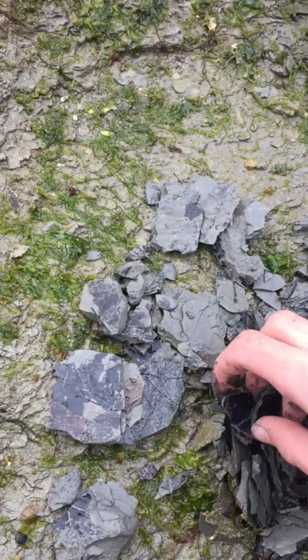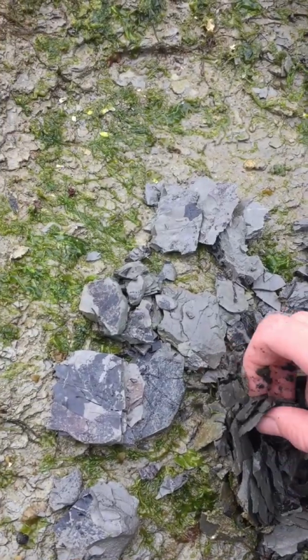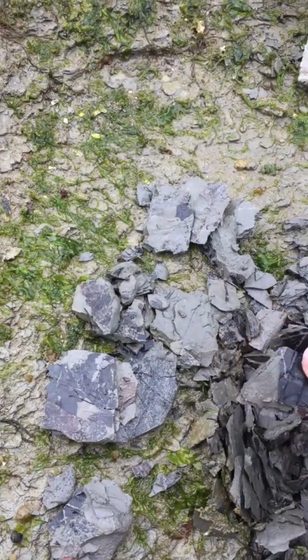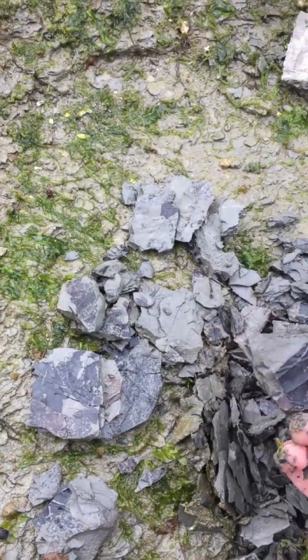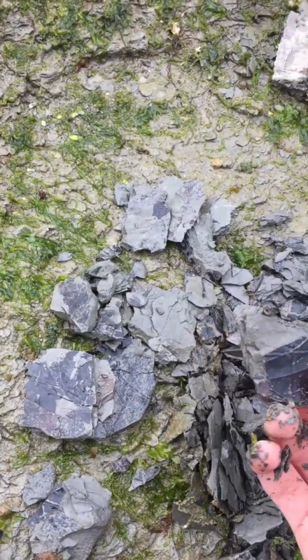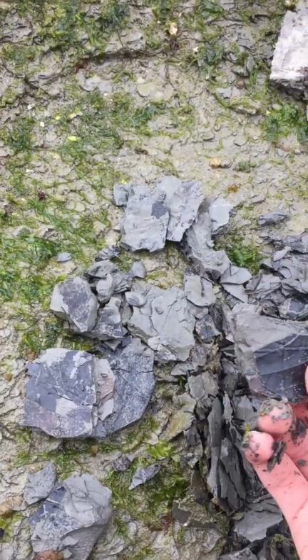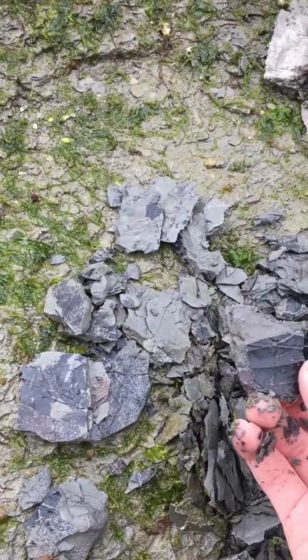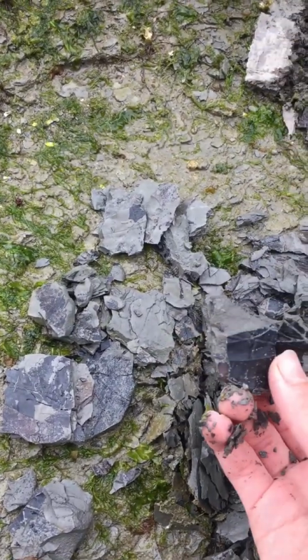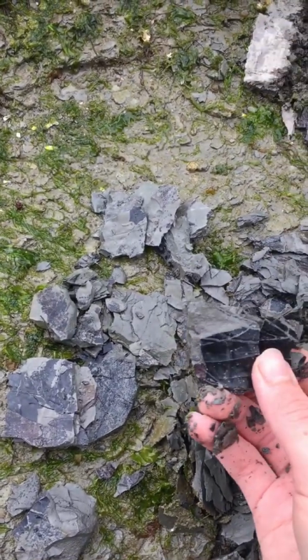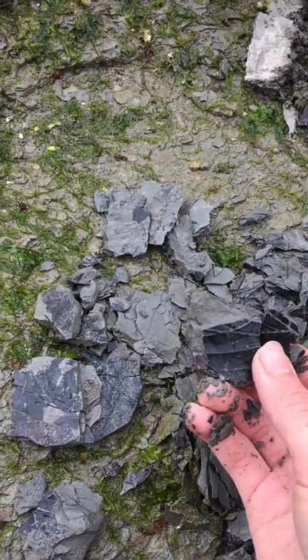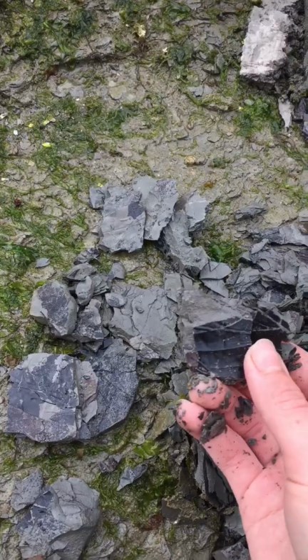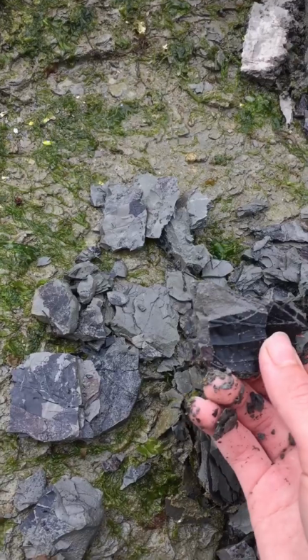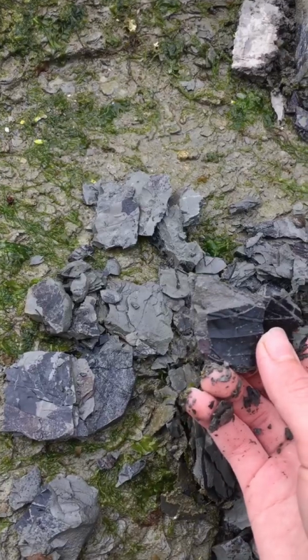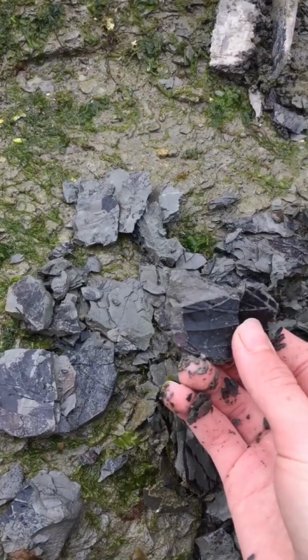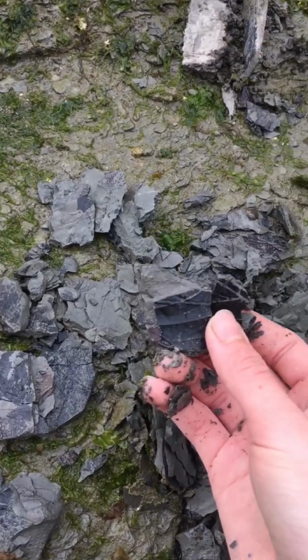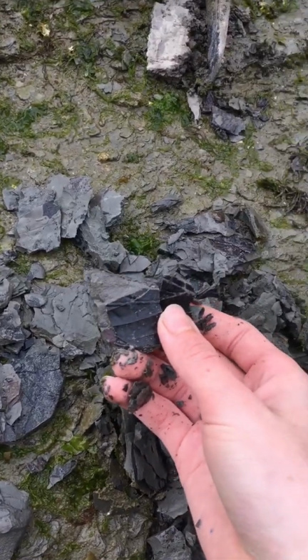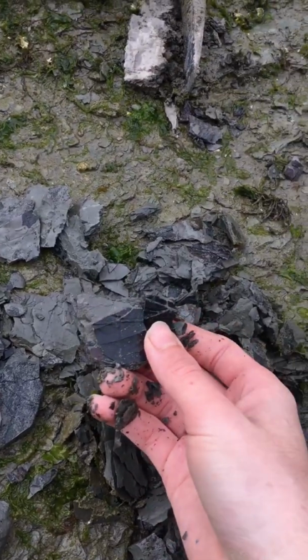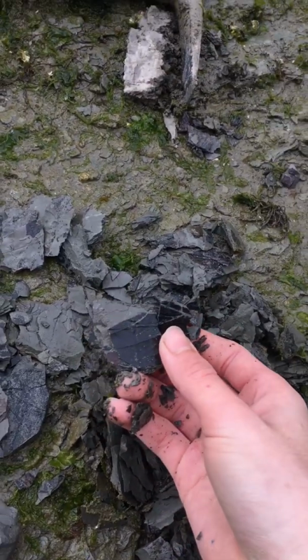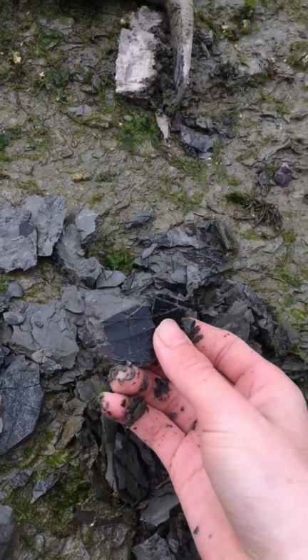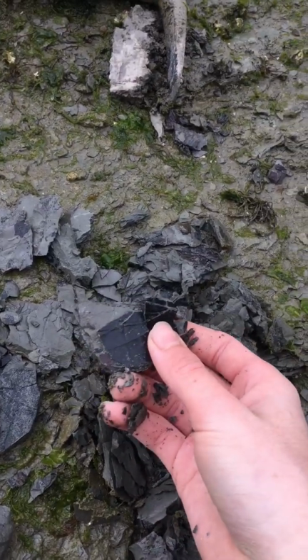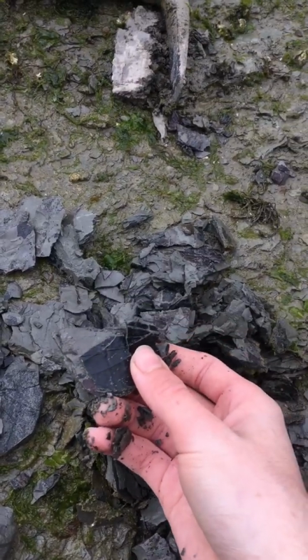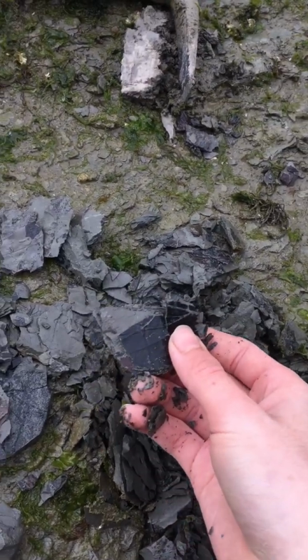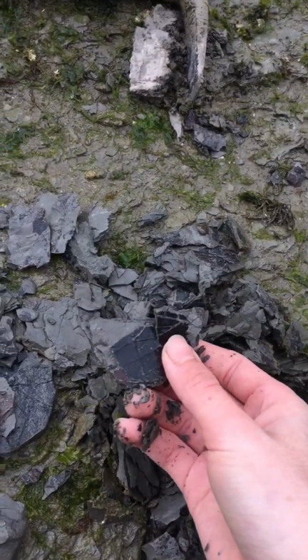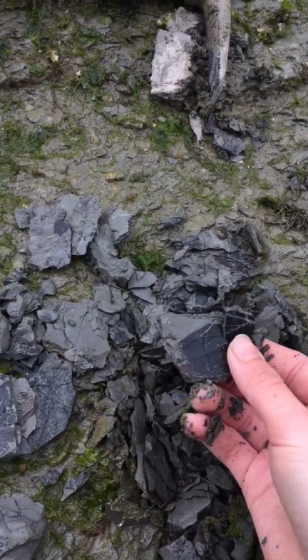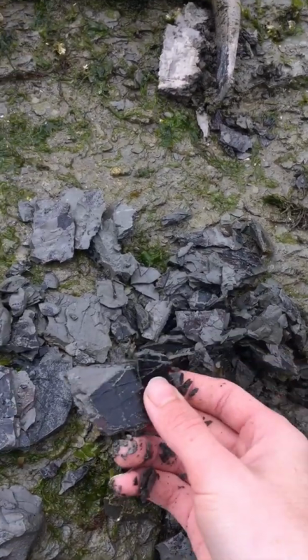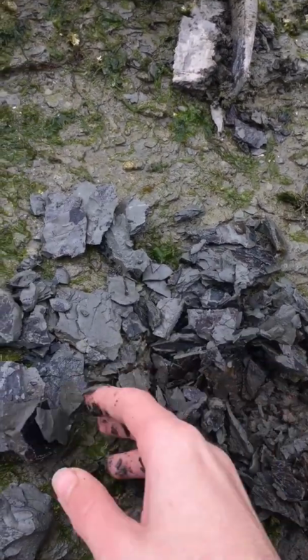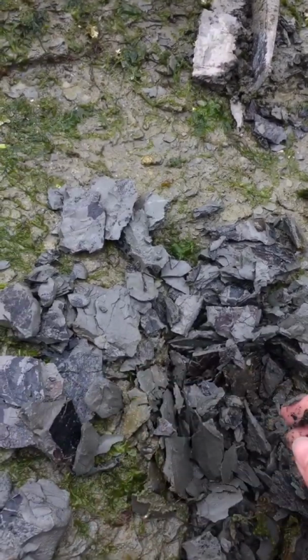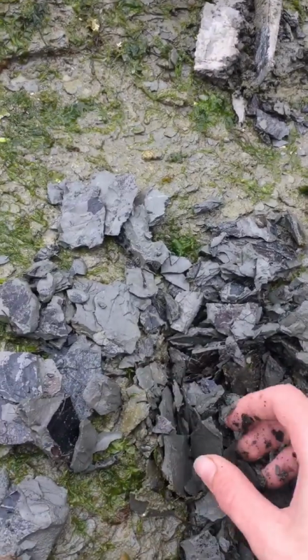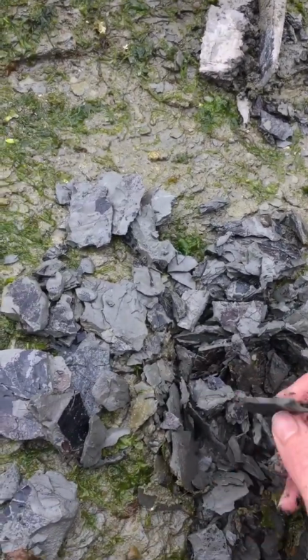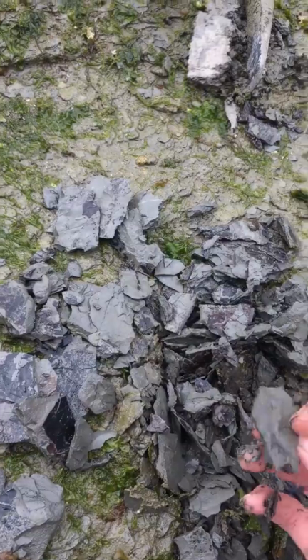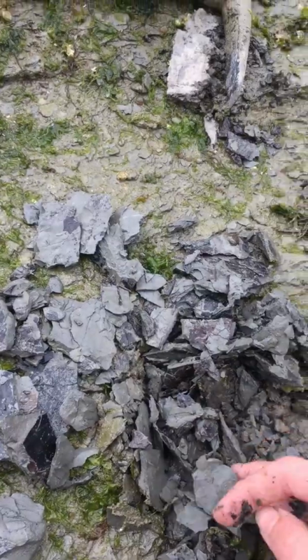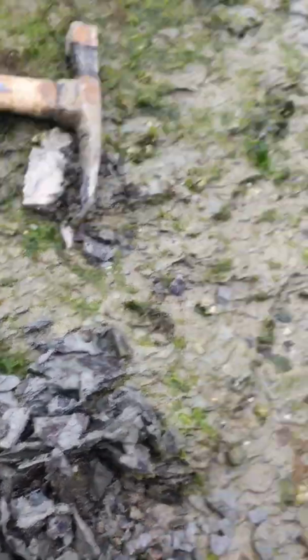It's very crumbly here. The sandstone is quite brittle as it's constantly exposed to the seawater, but it's quite fun.